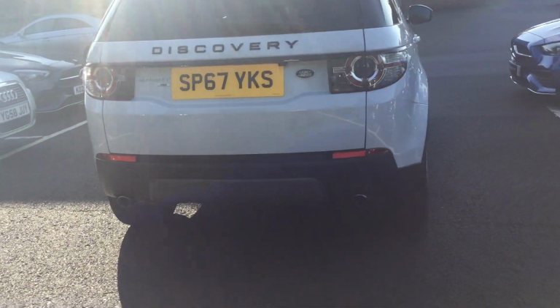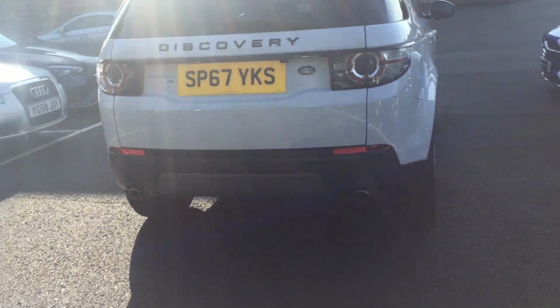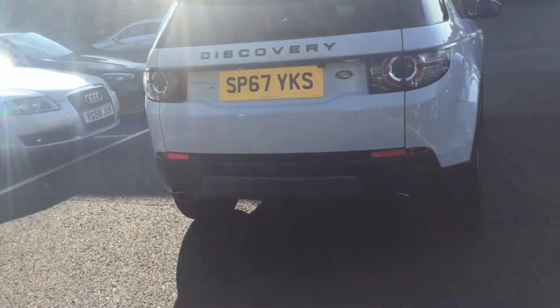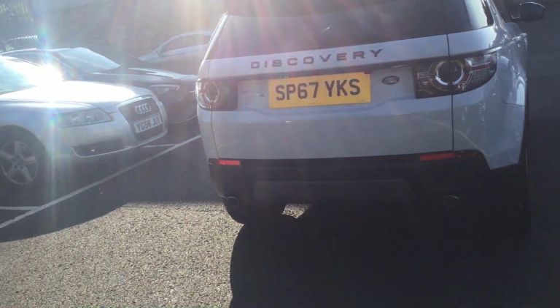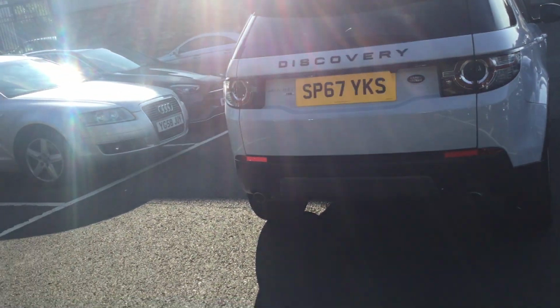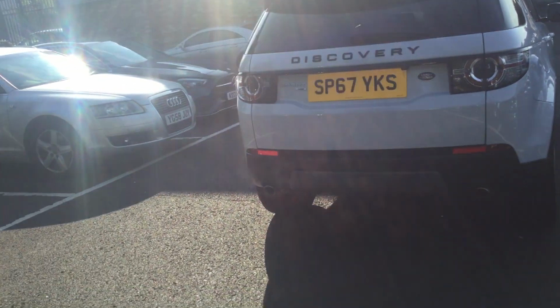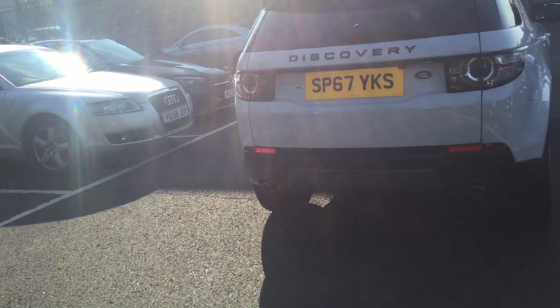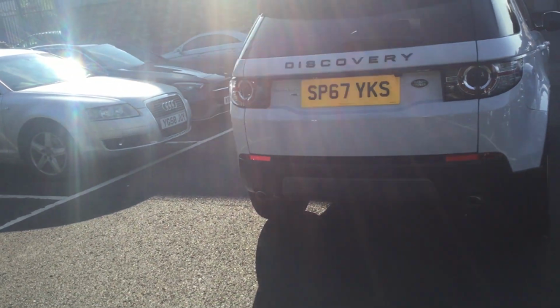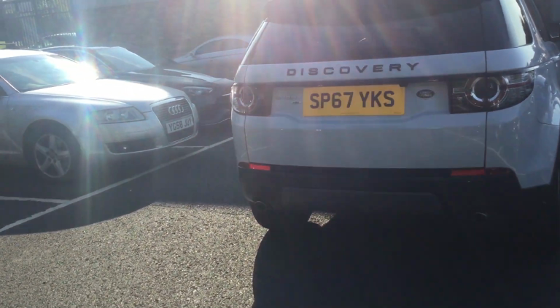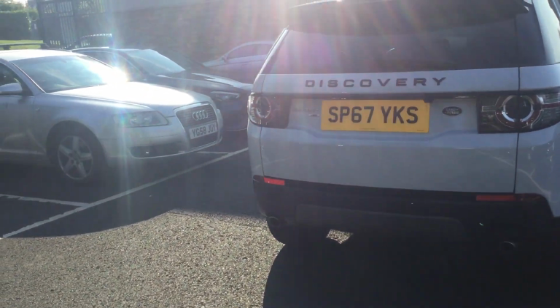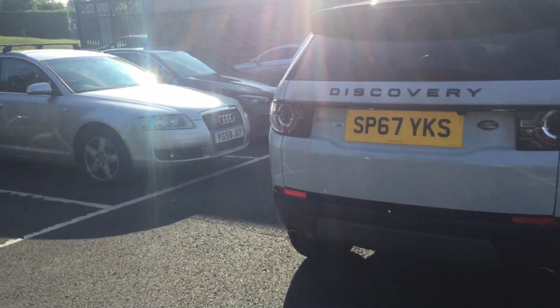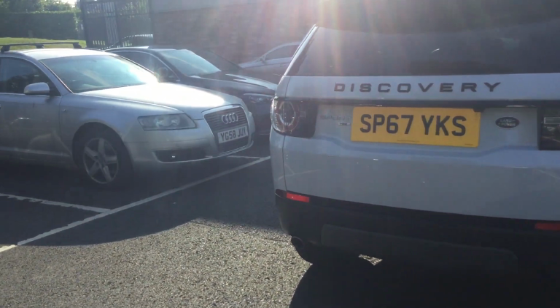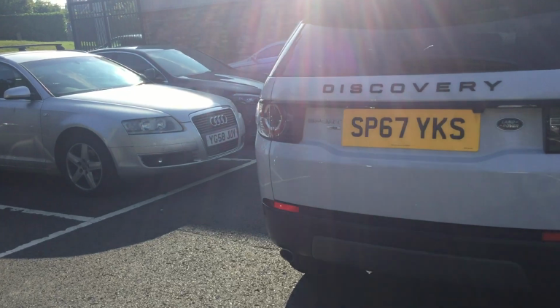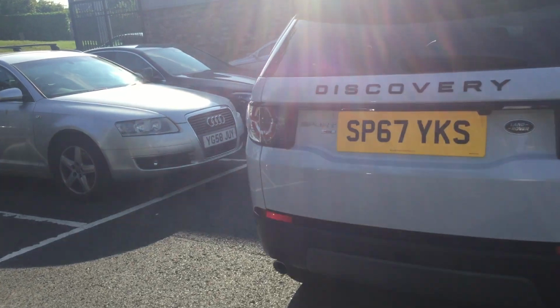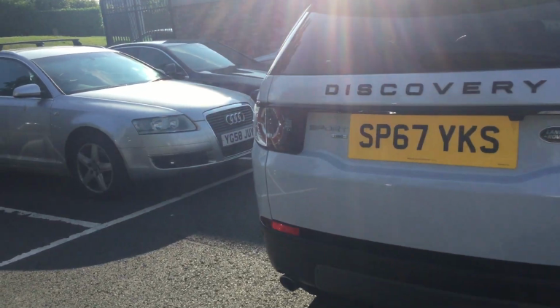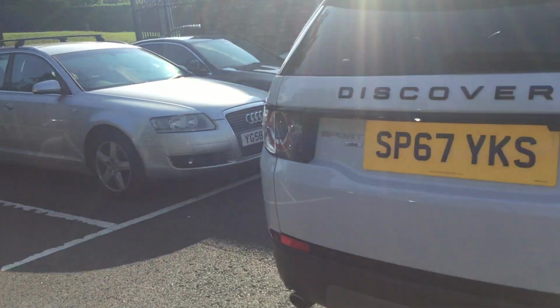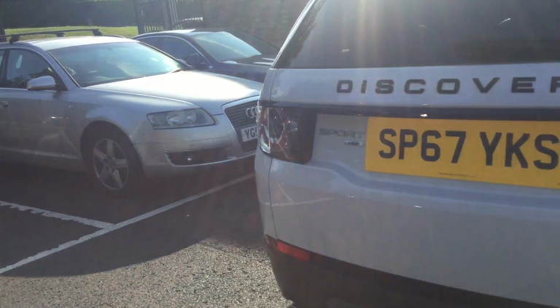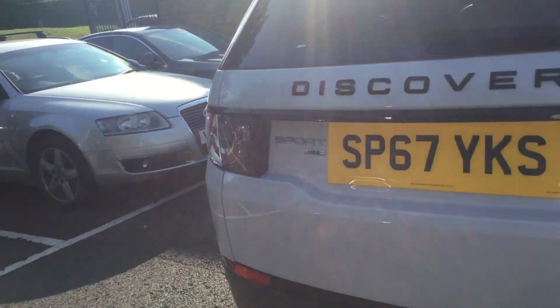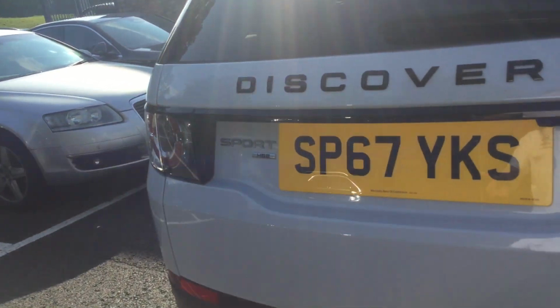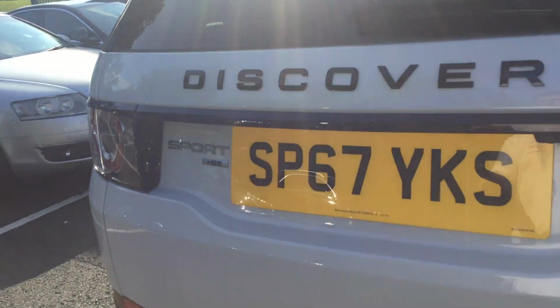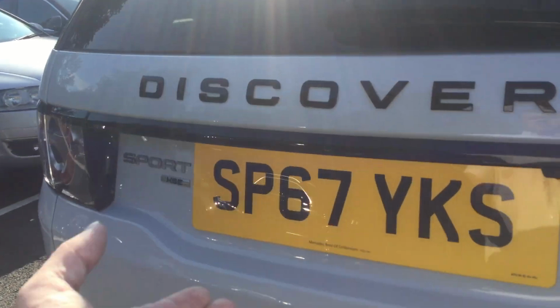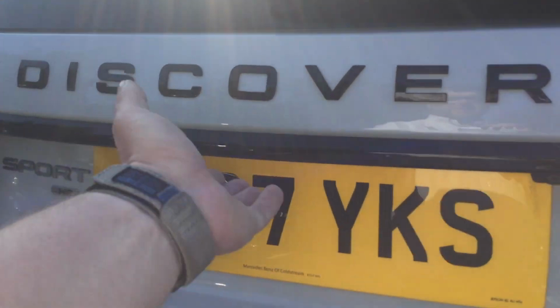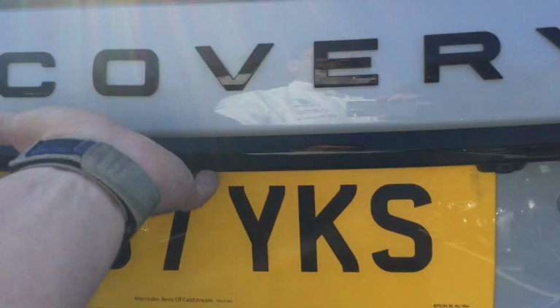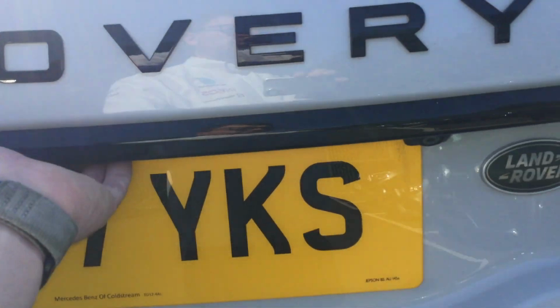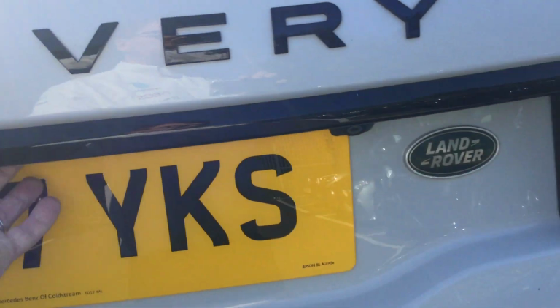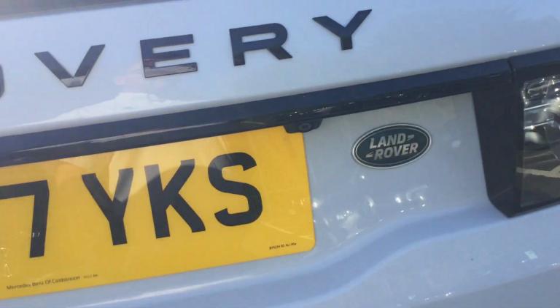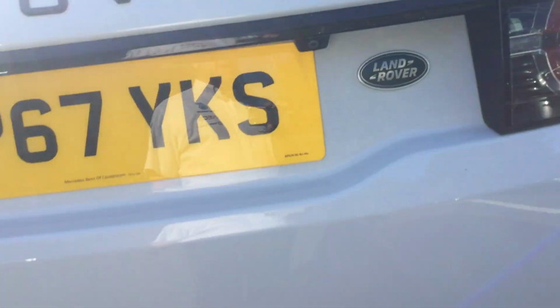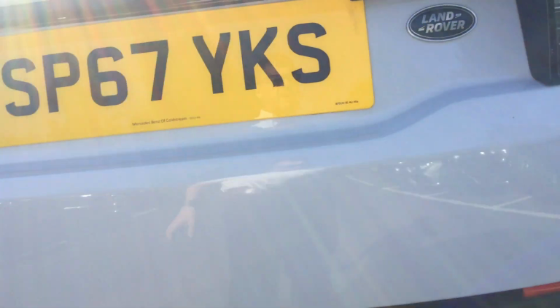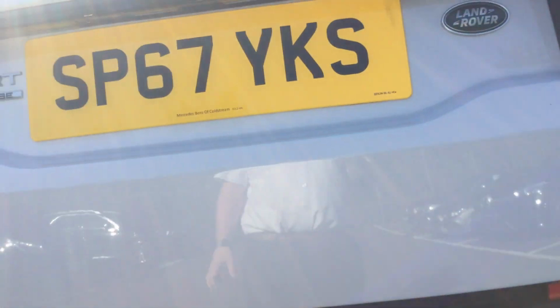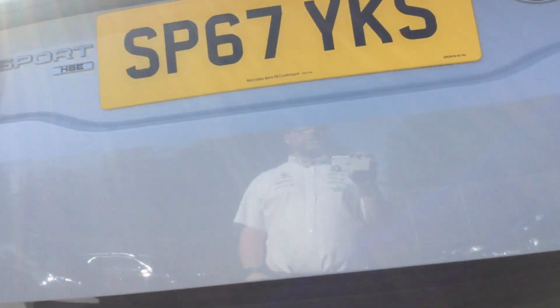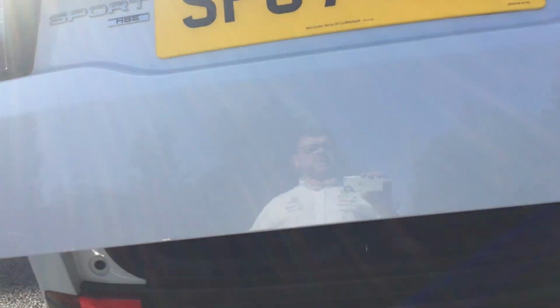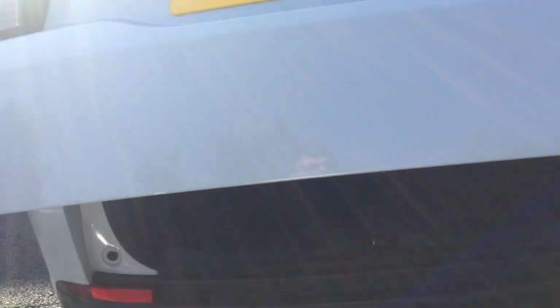We've got front and rear parking sensors, along with a rear-facing camera. We've also got the electronic tailgate — we'll open this up and have a wee look around inside.